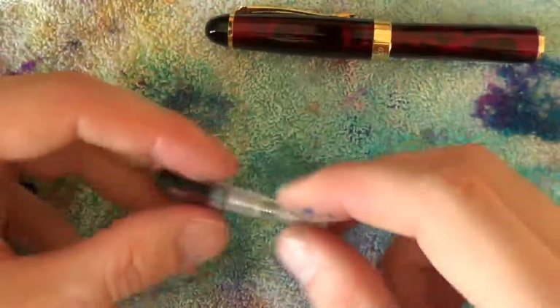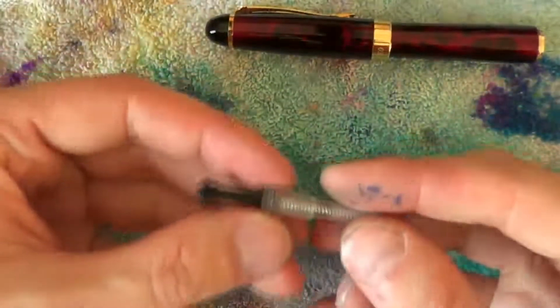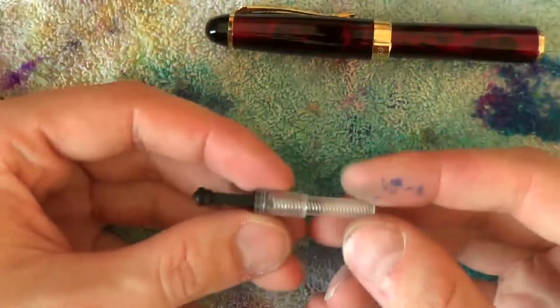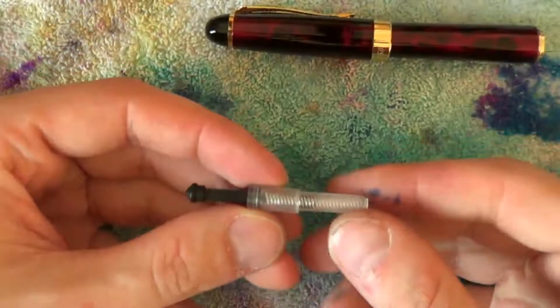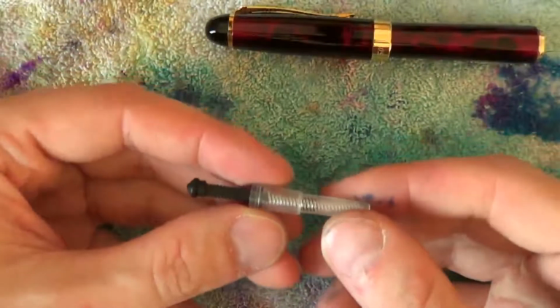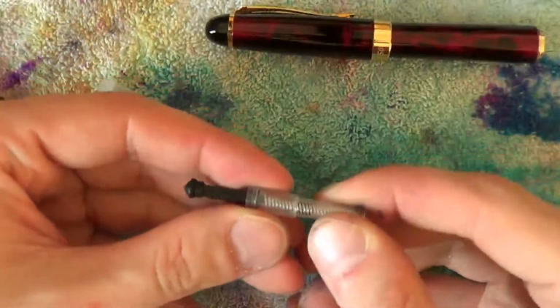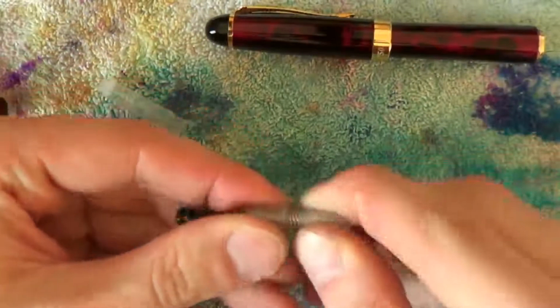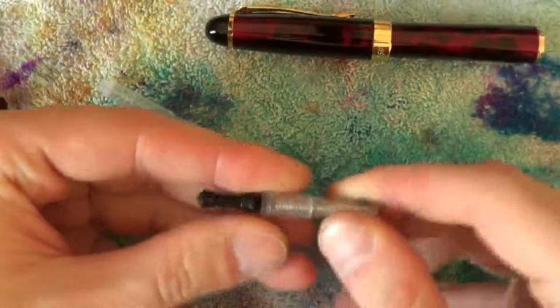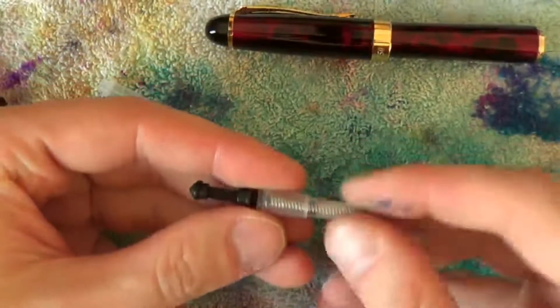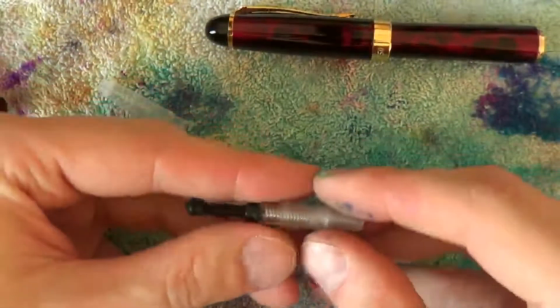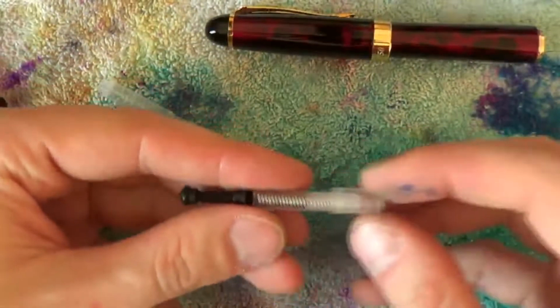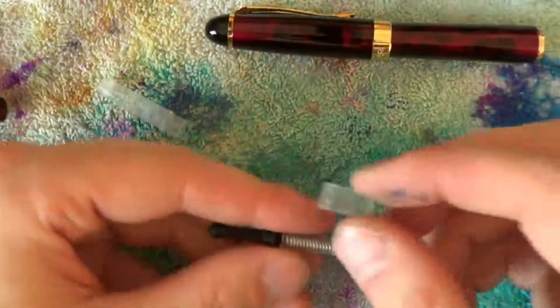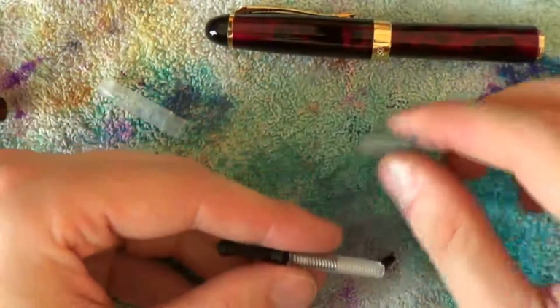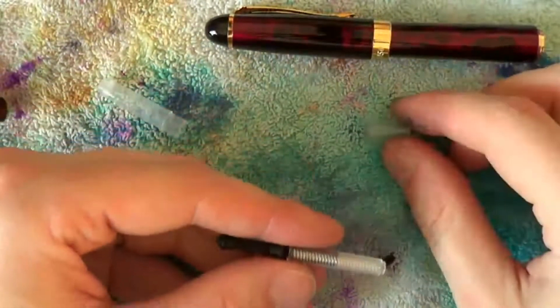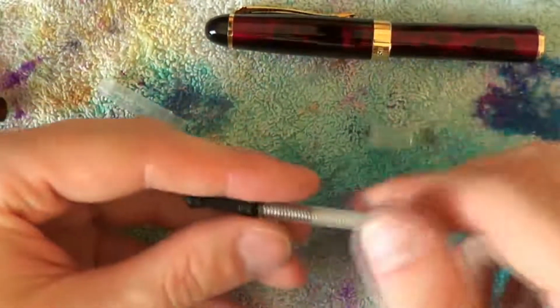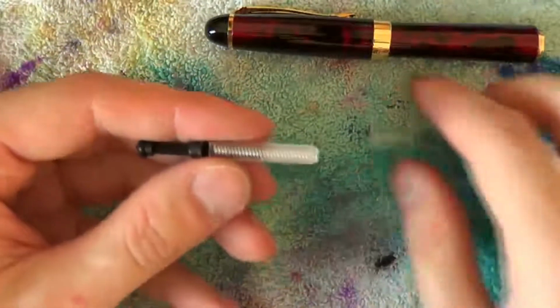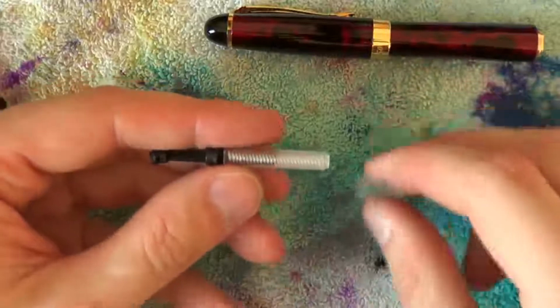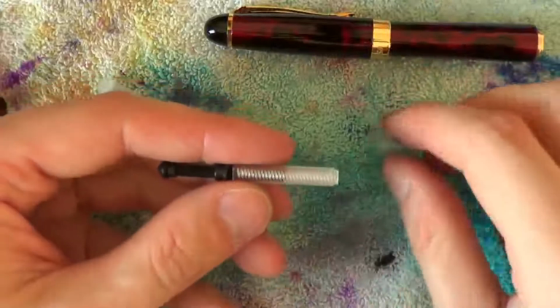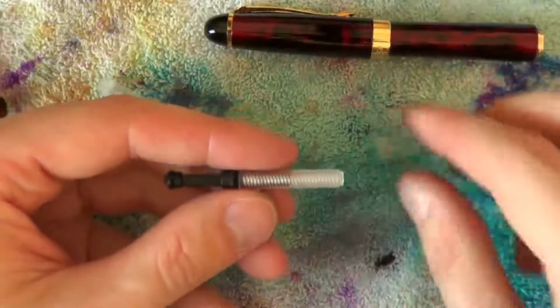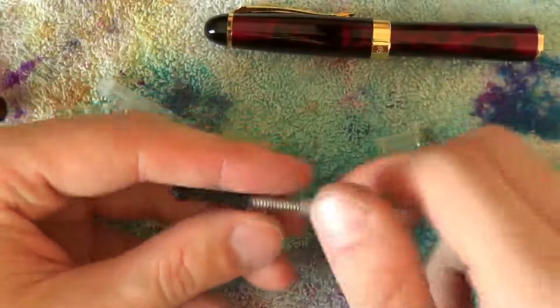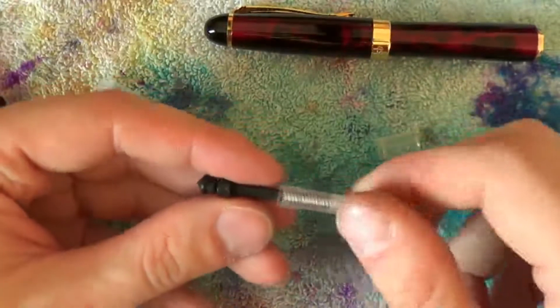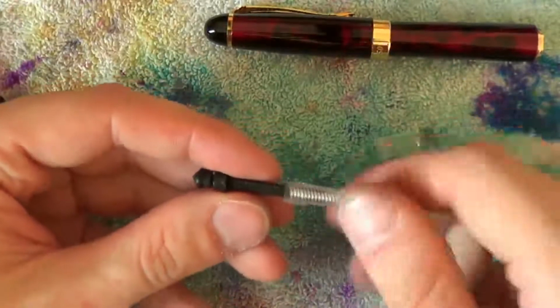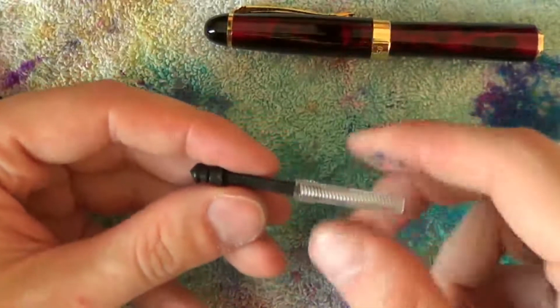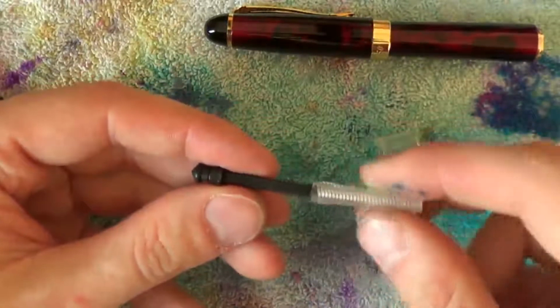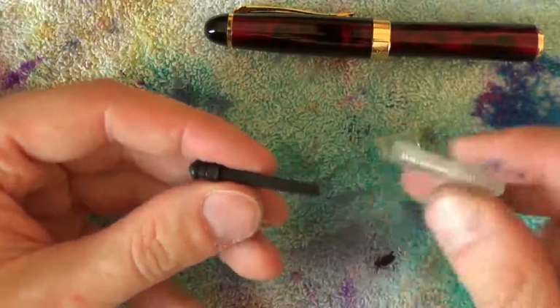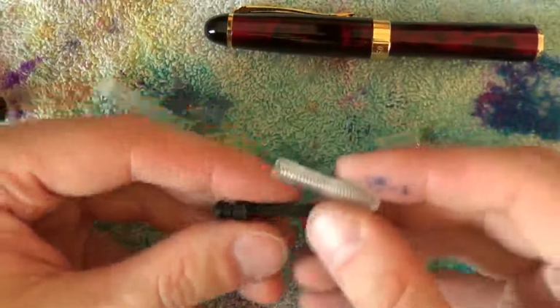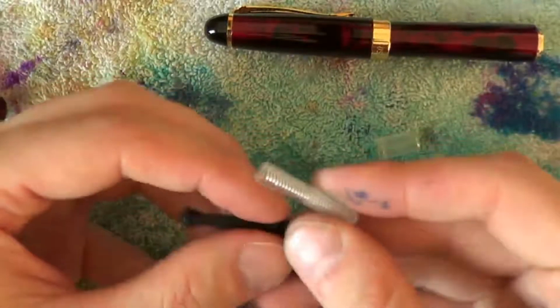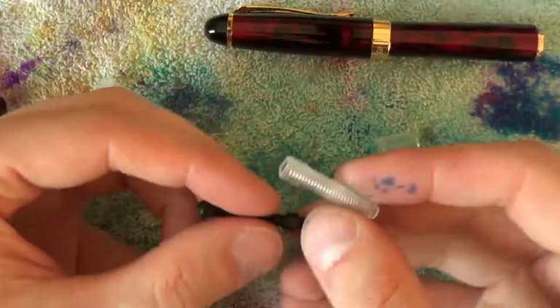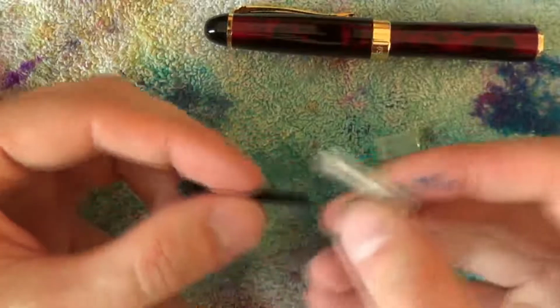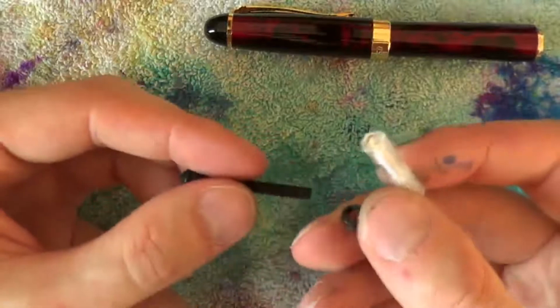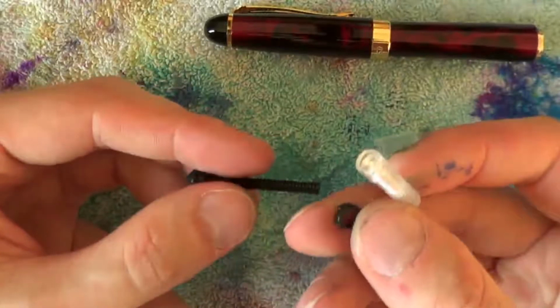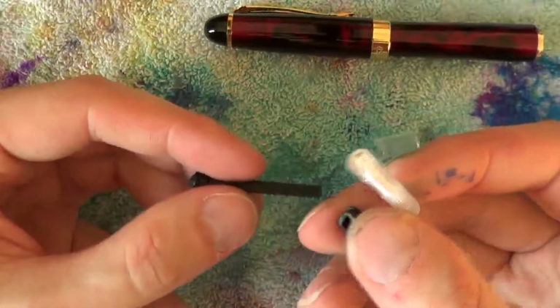The piston can be removed as follows. Push out this bit, put the plastic ring away, unscrew the entire piston and take off this little plastic ring.